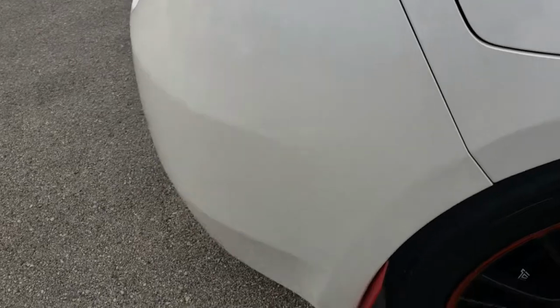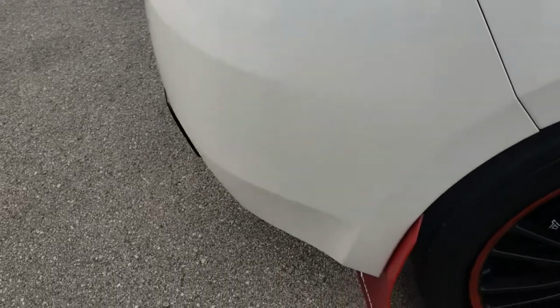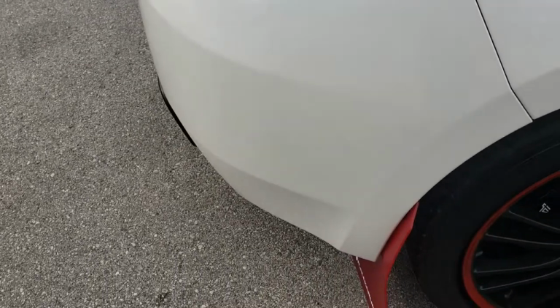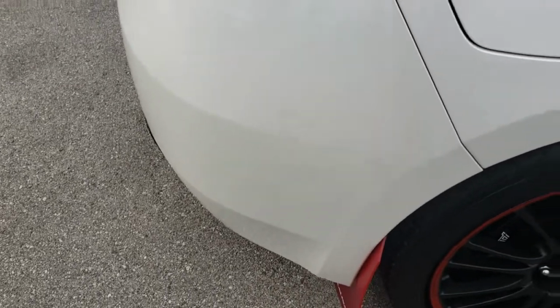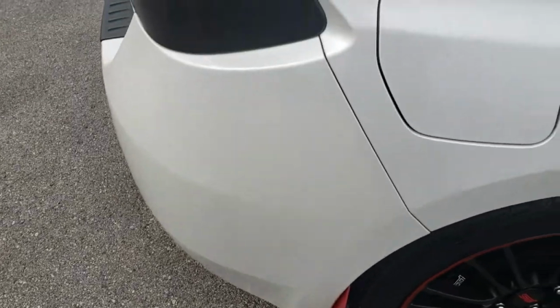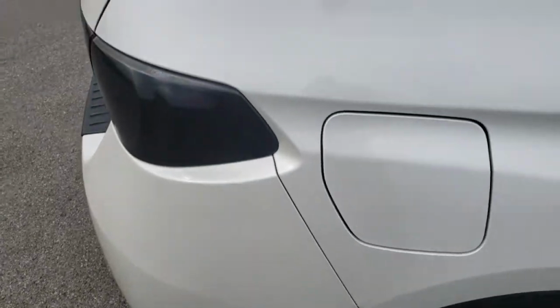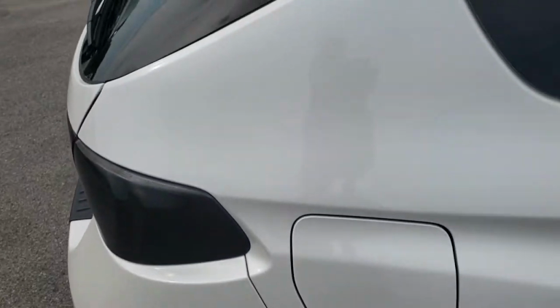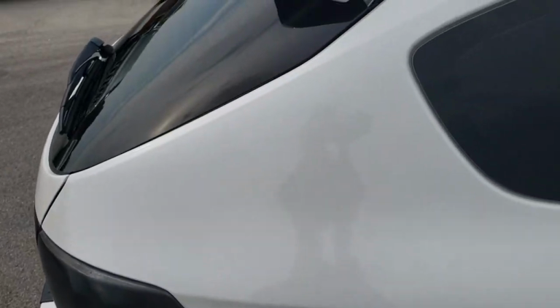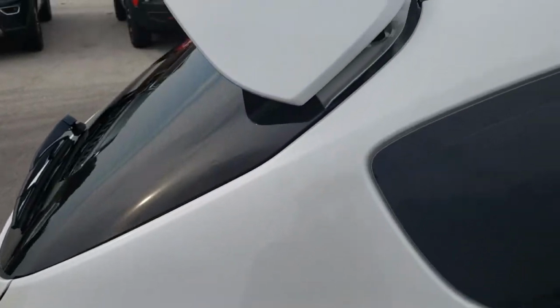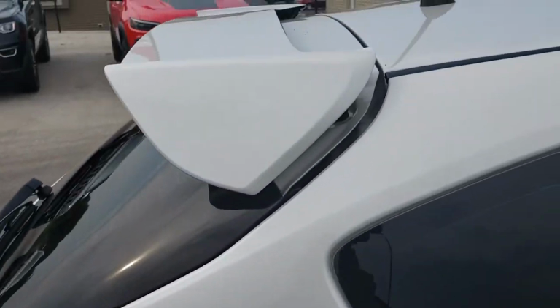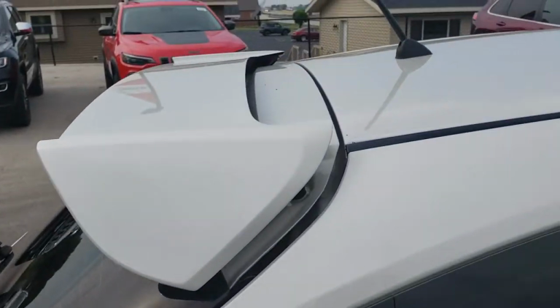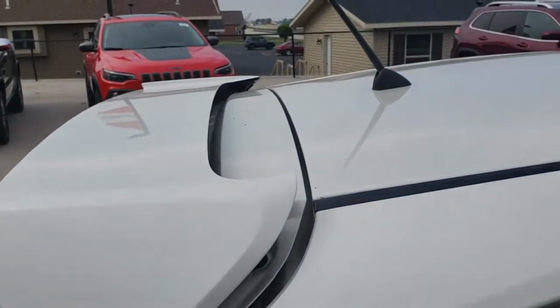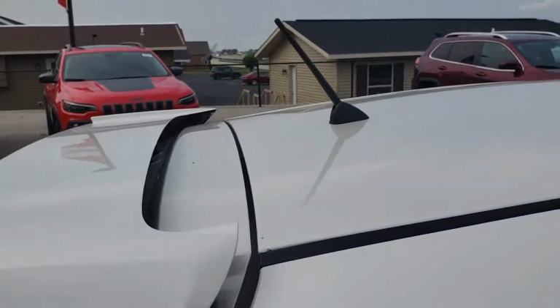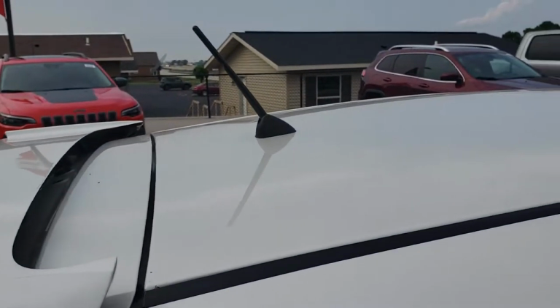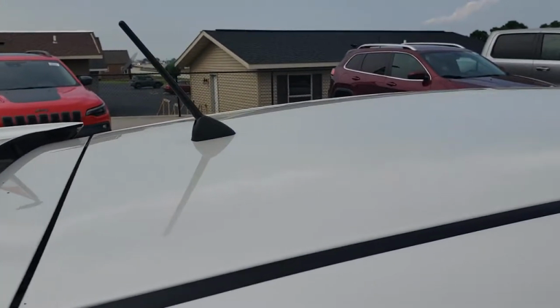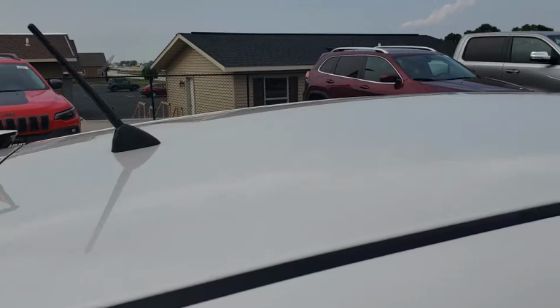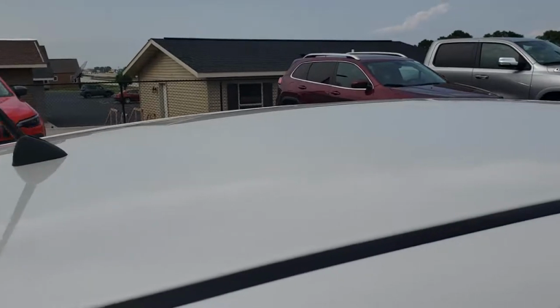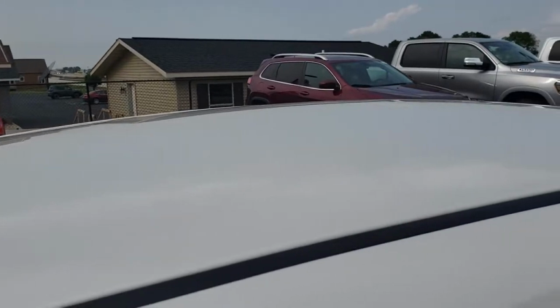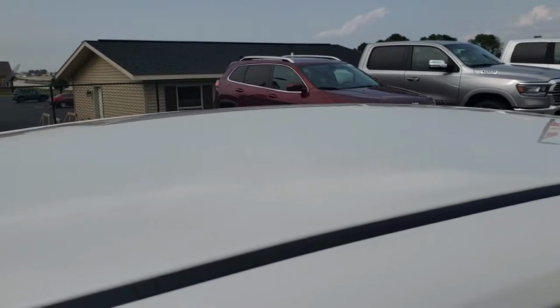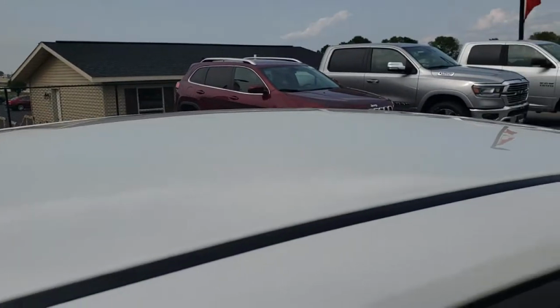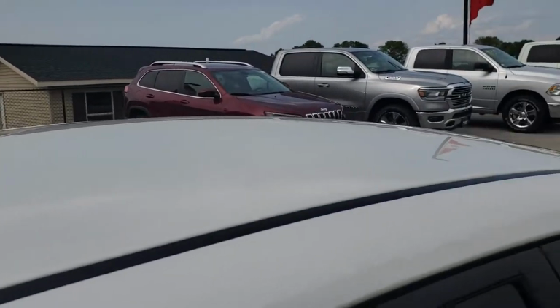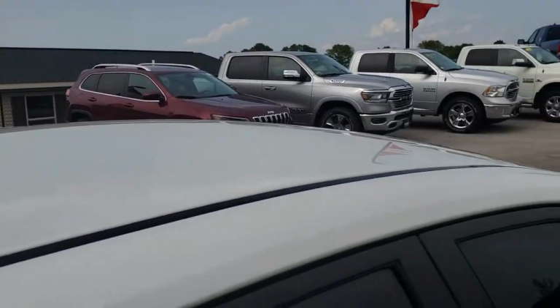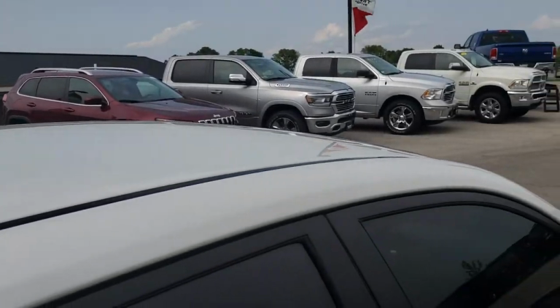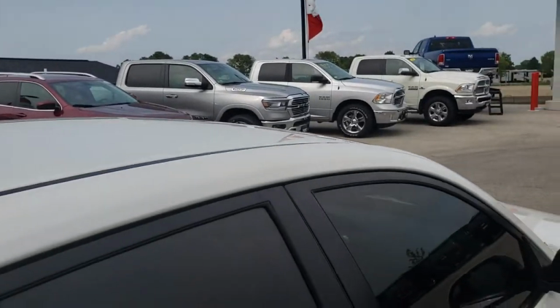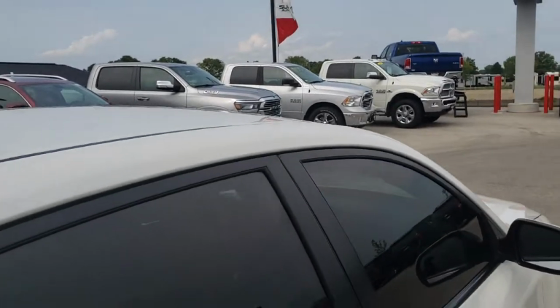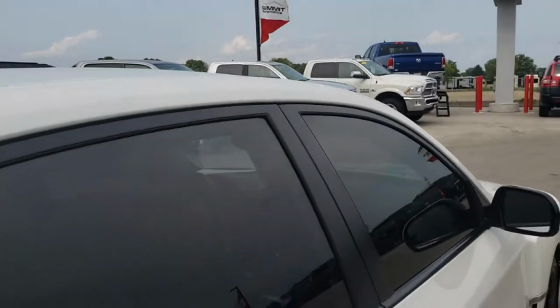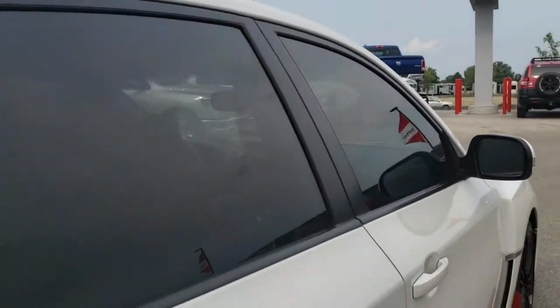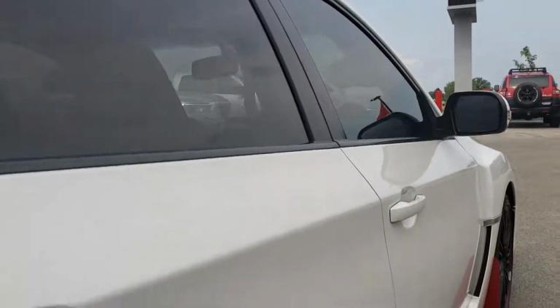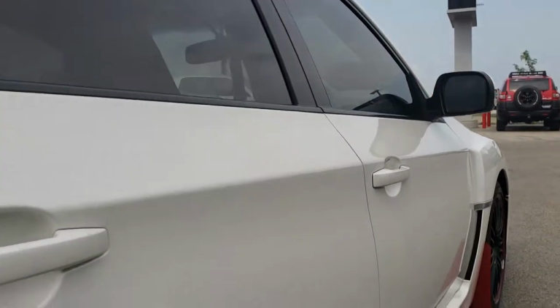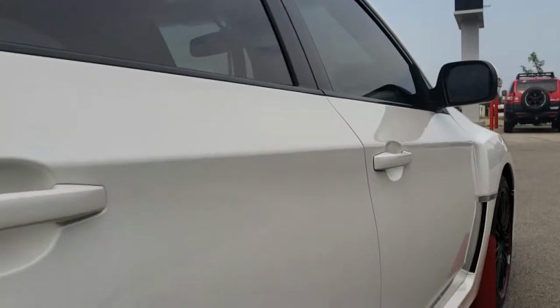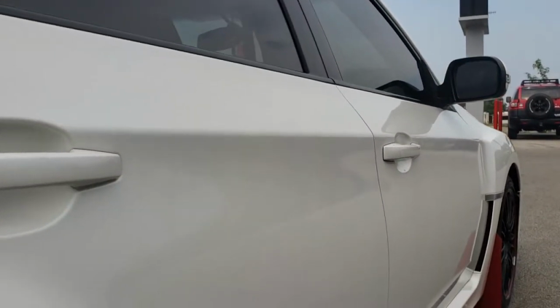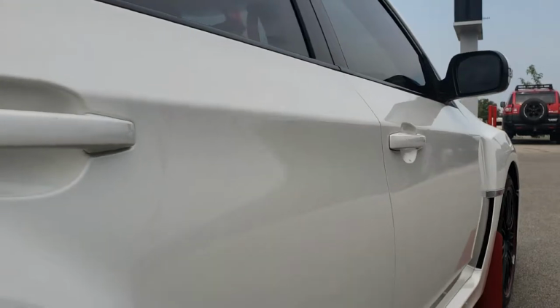We take these HD videos so if you are far away, or even if you're close by and just cannot make the trip, you can still see the car, hear the car, and have confidence in the vehicle you're looking at before you even get here.